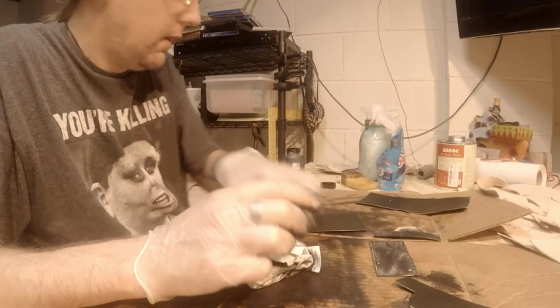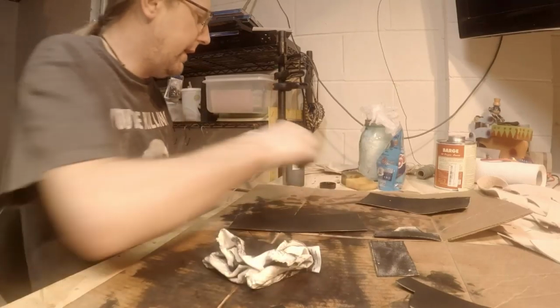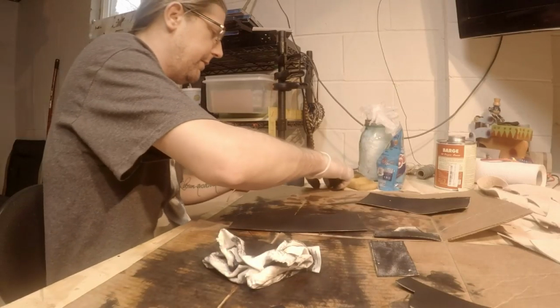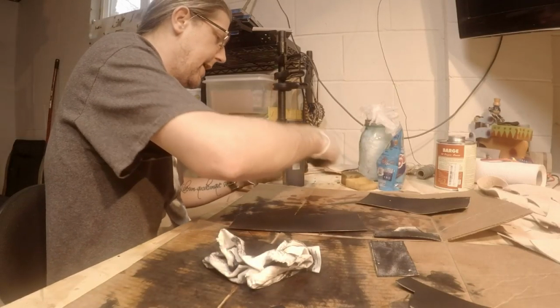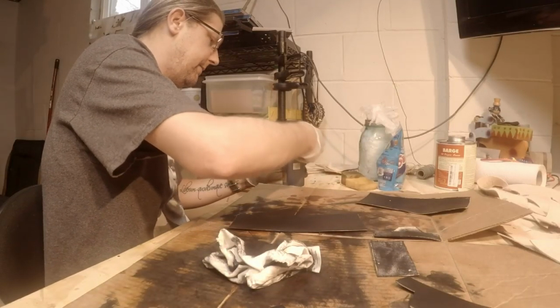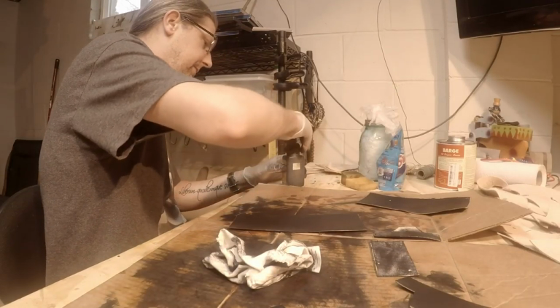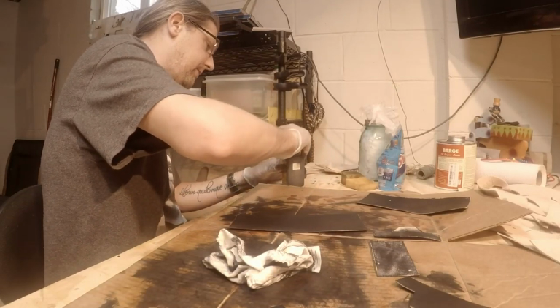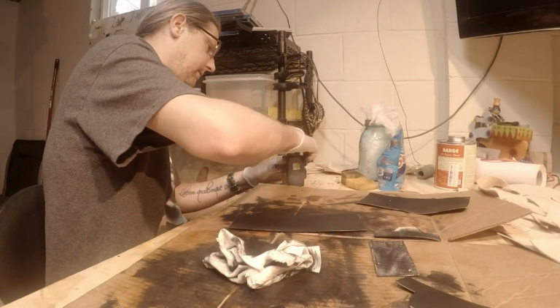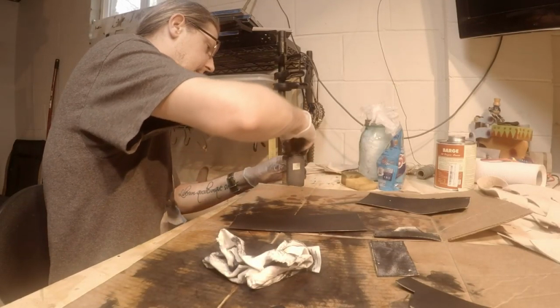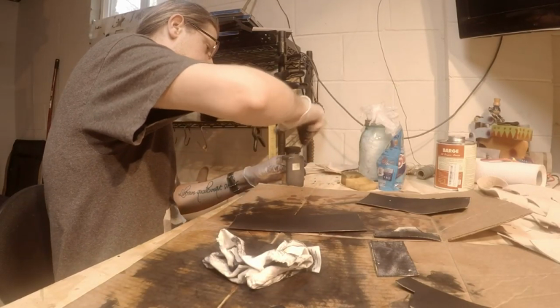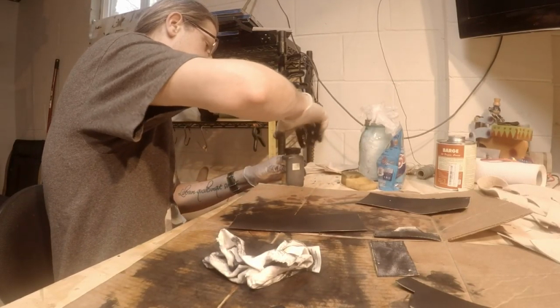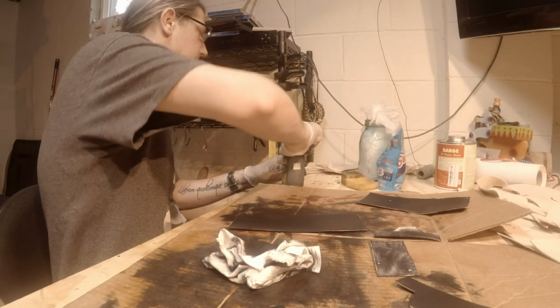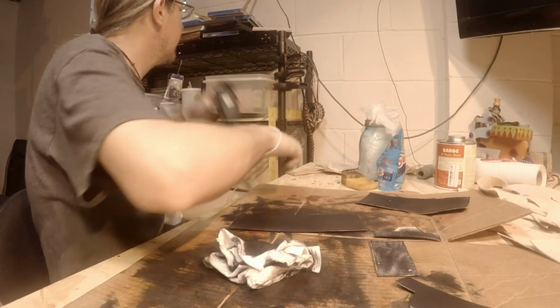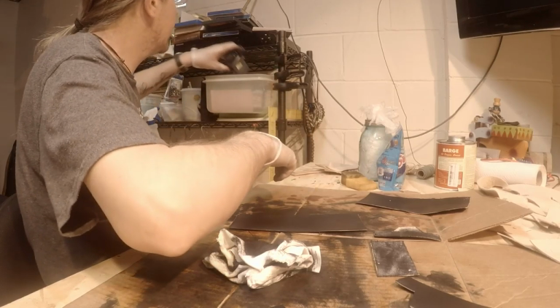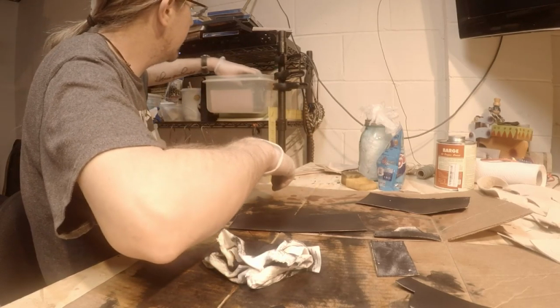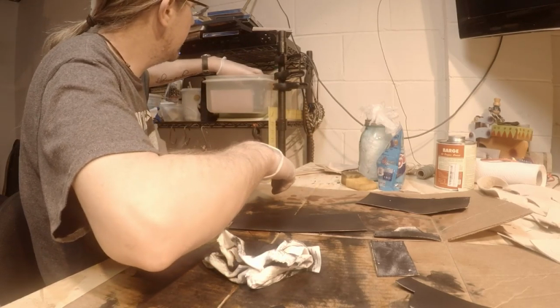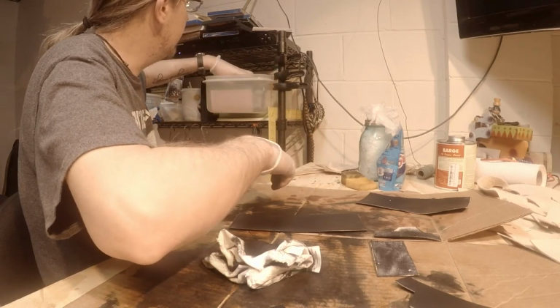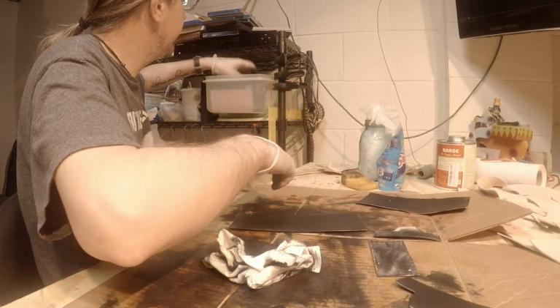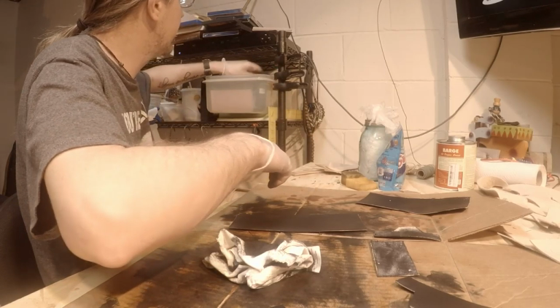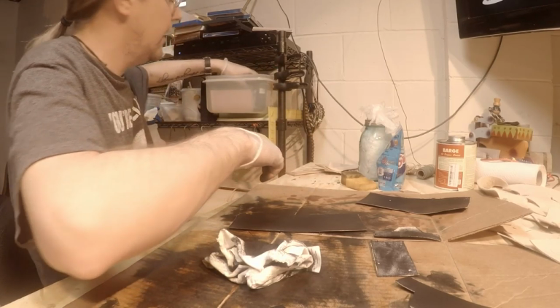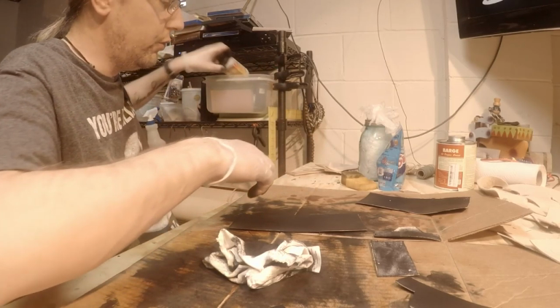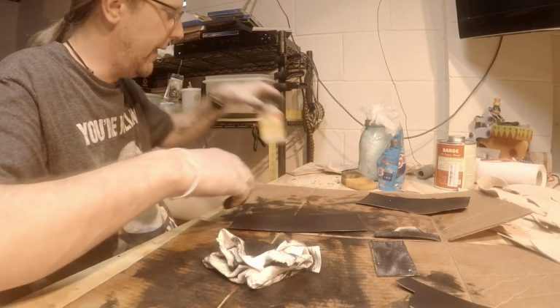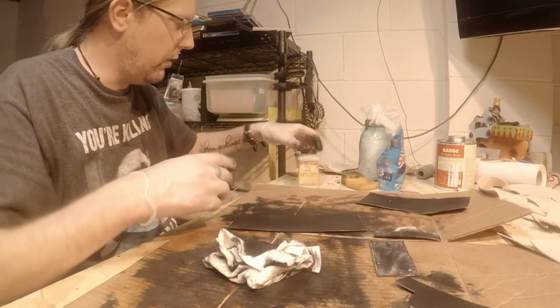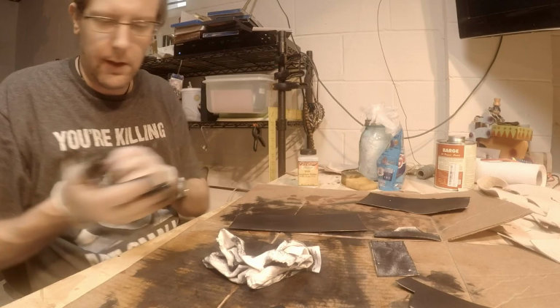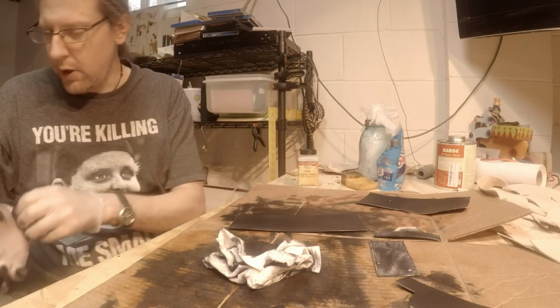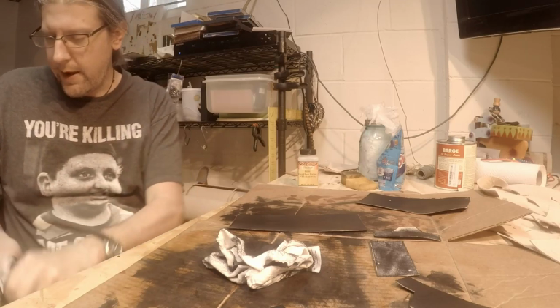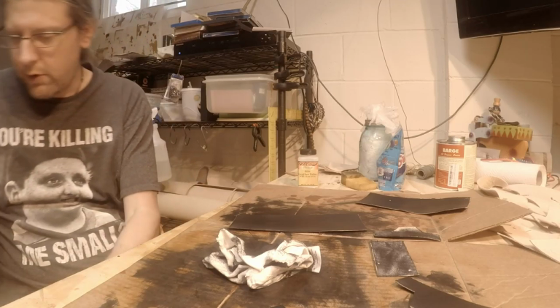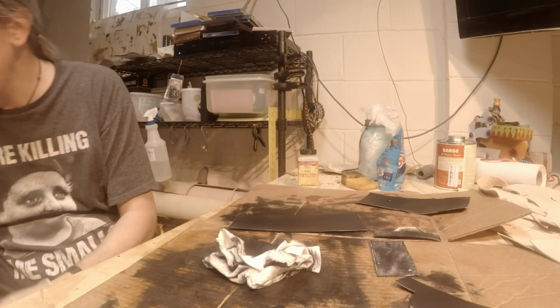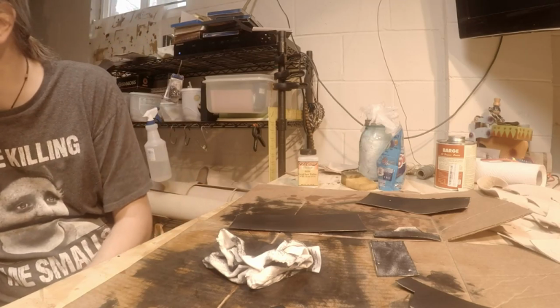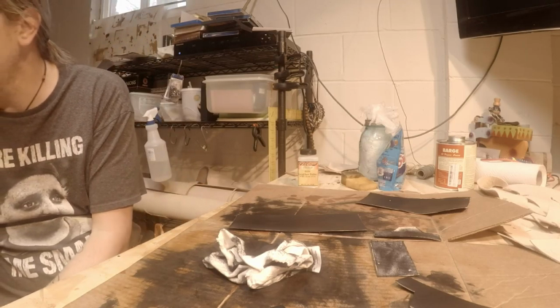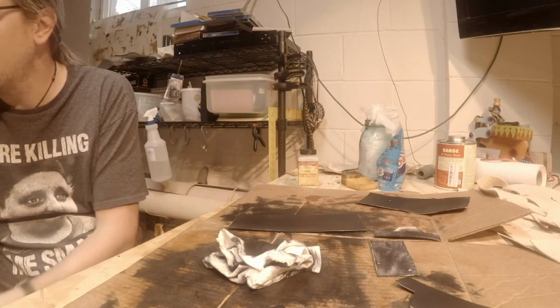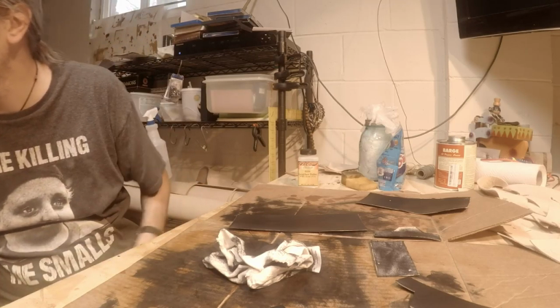After I'm done dyeing, I do a light coat of leather balm with atom wax.